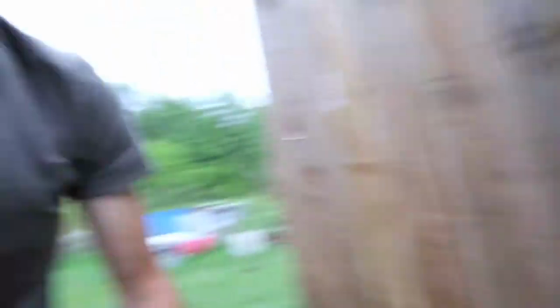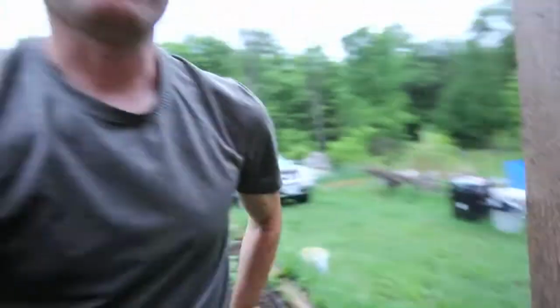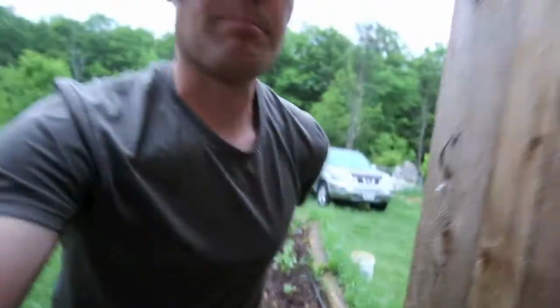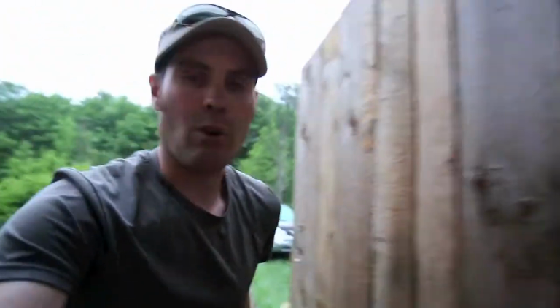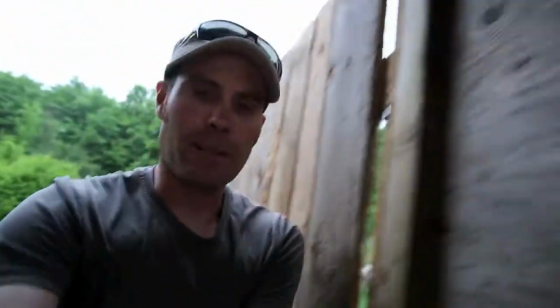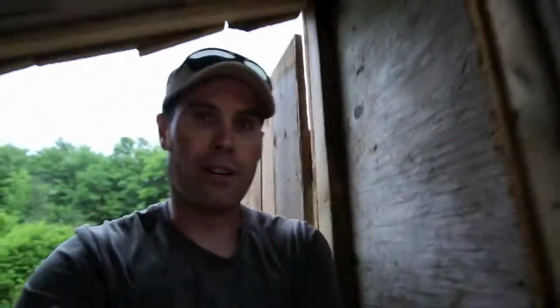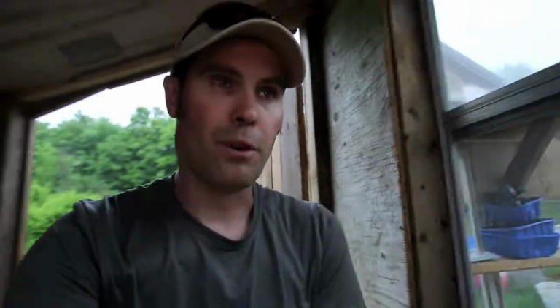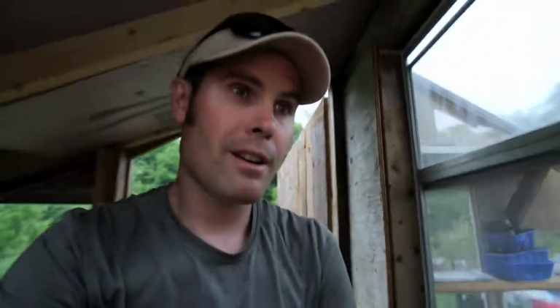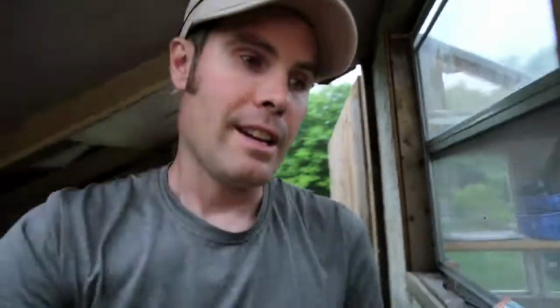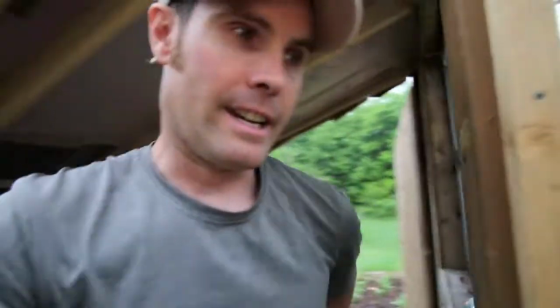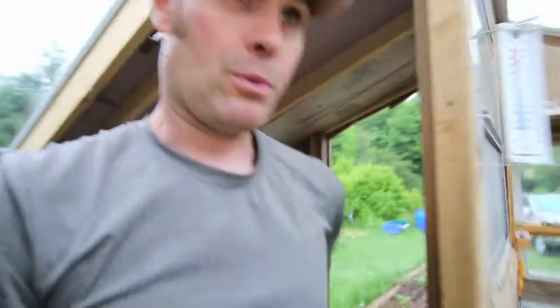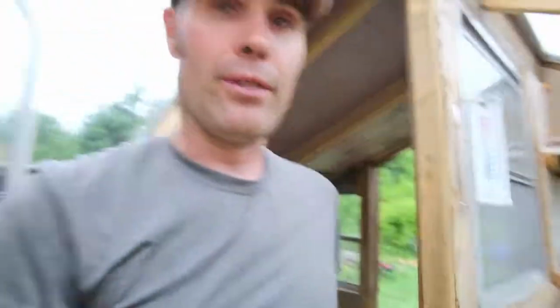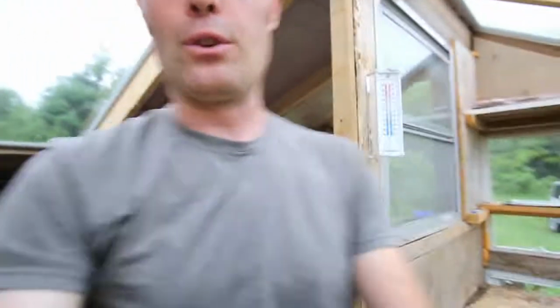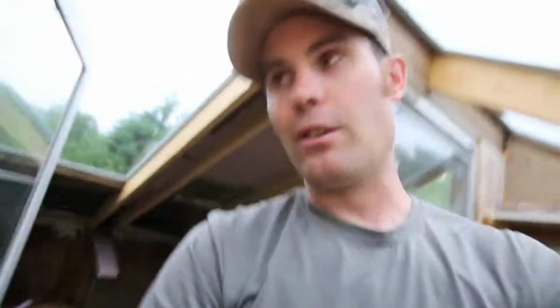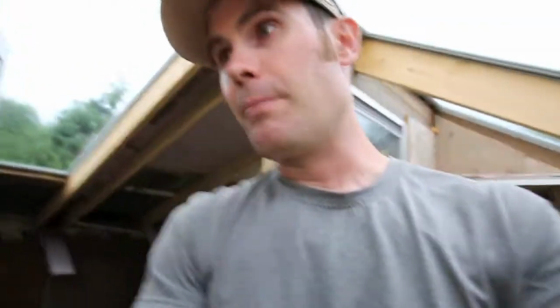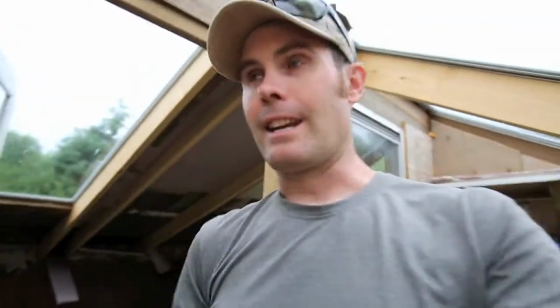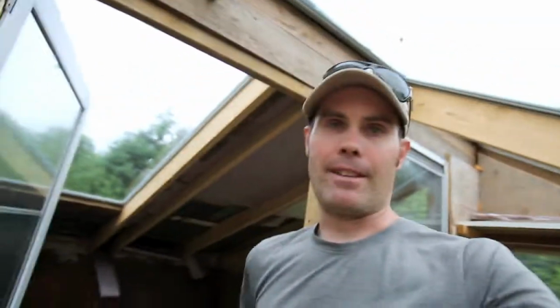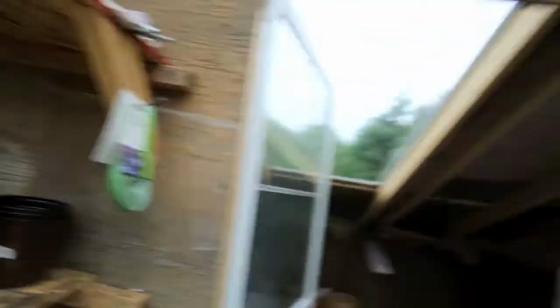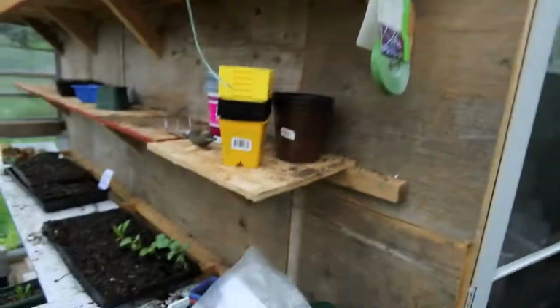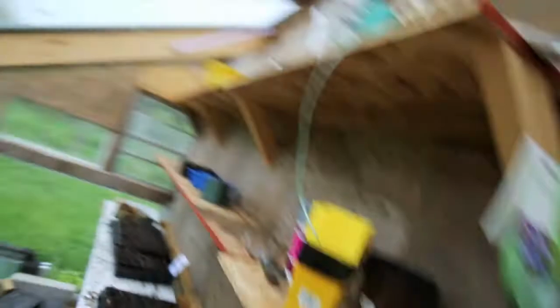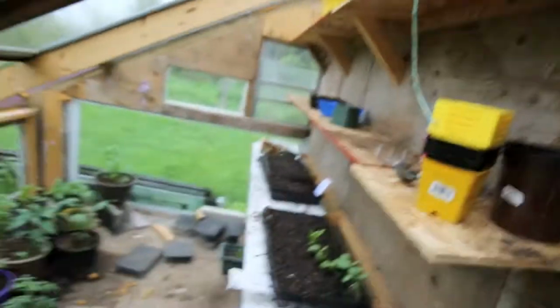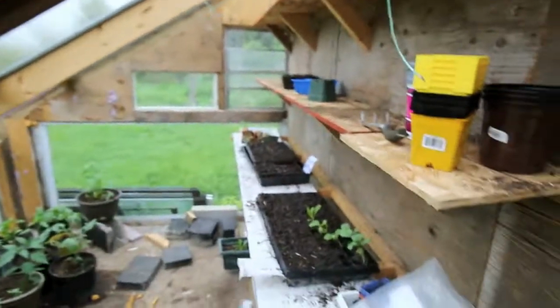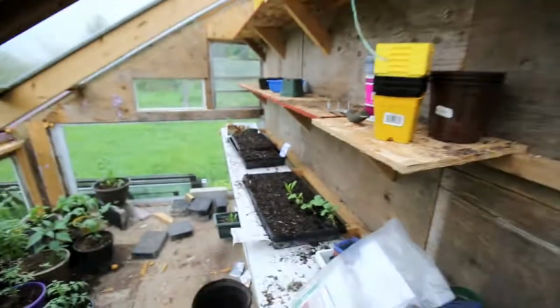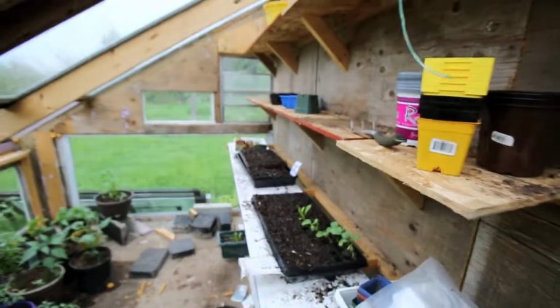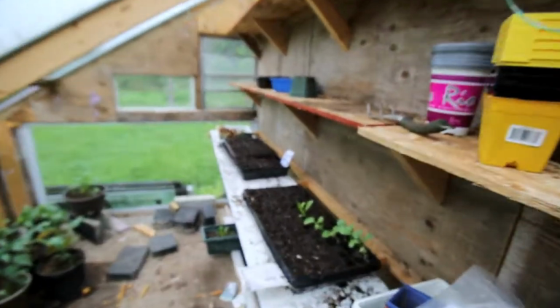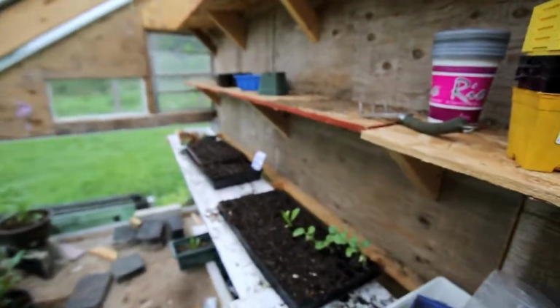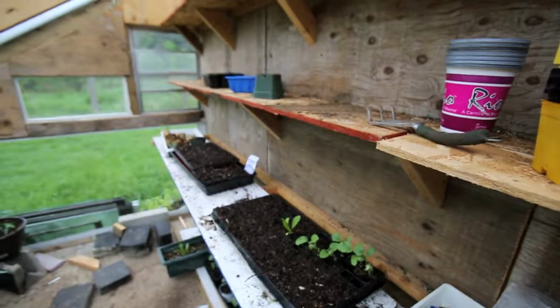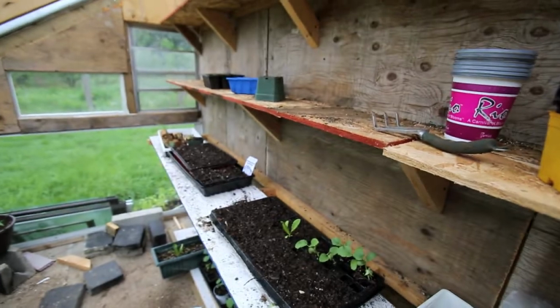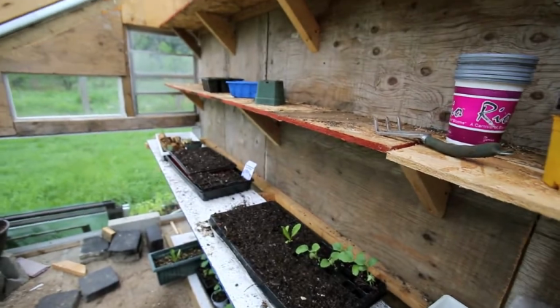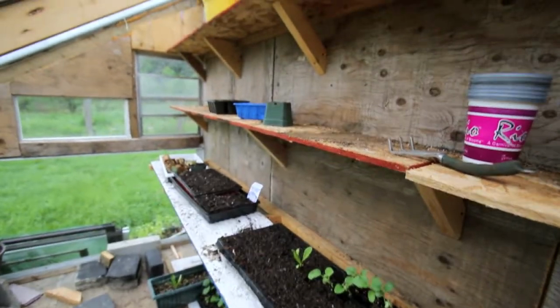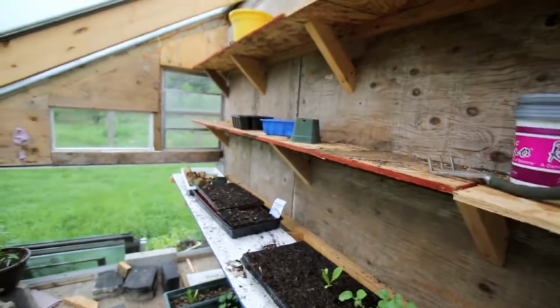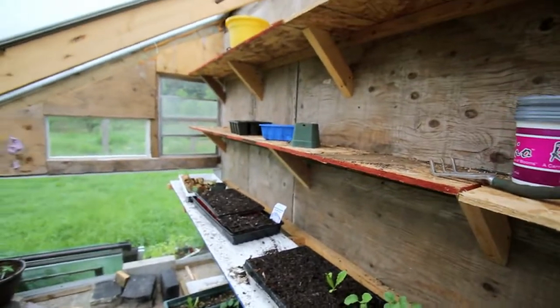Overall it's been pretty awesome so far. It was really full a few weeks ago — like I said I'd take everything out. All these shelves here were completely full of everything.